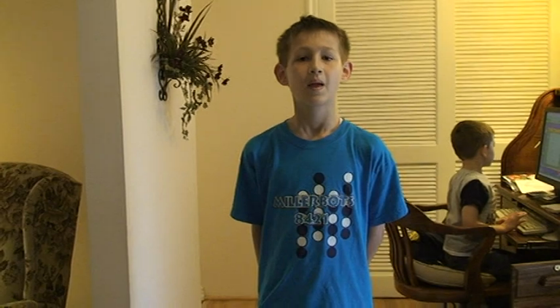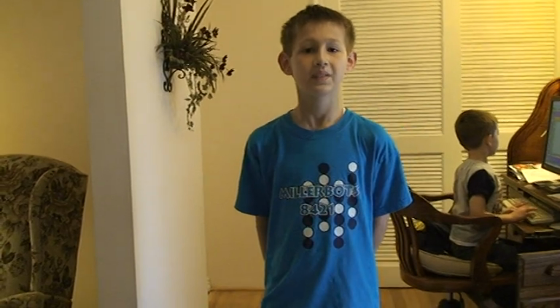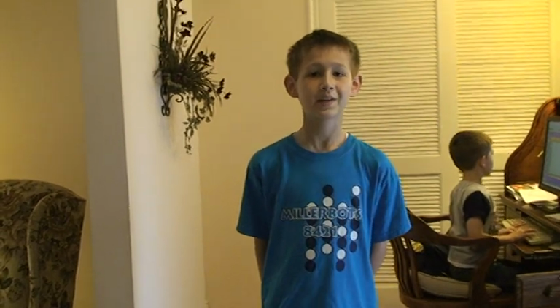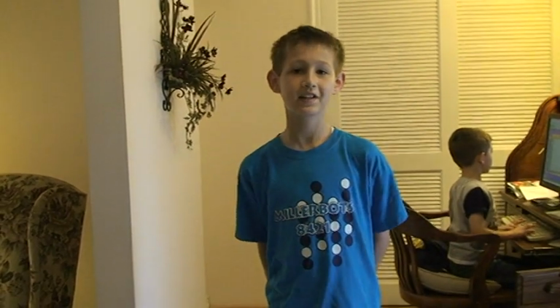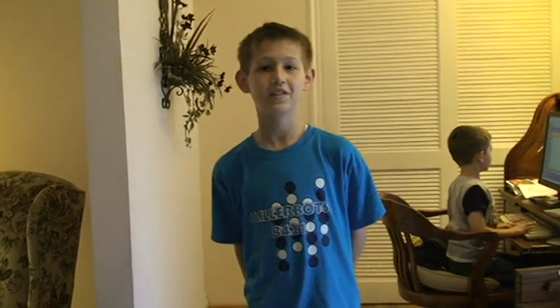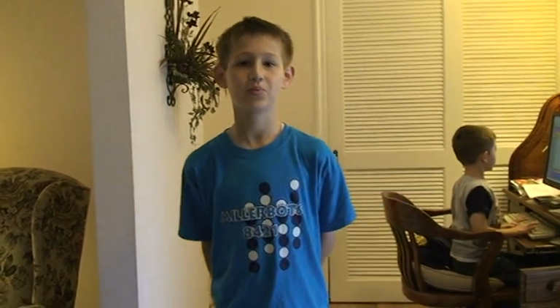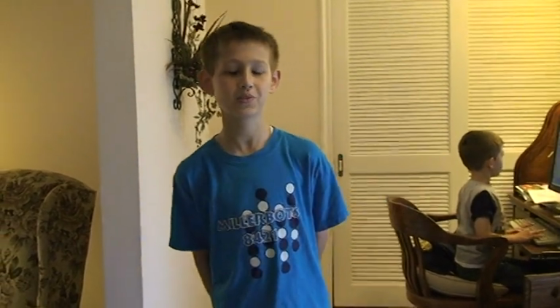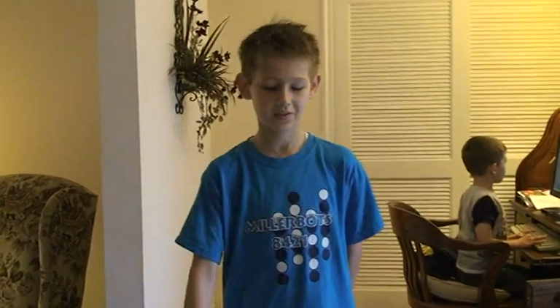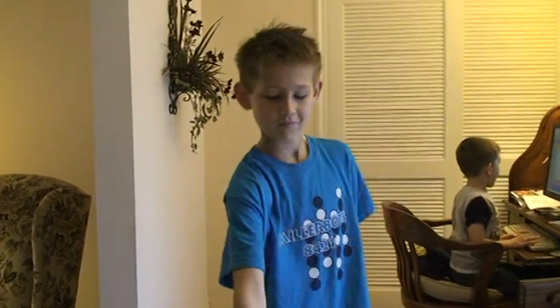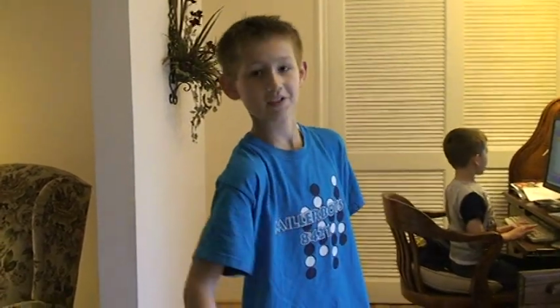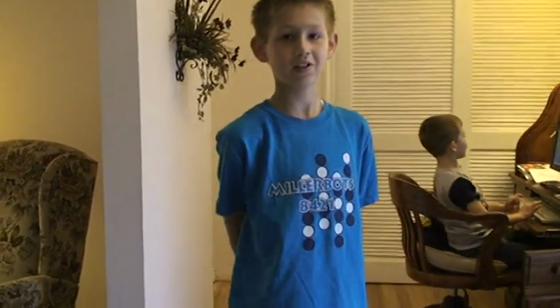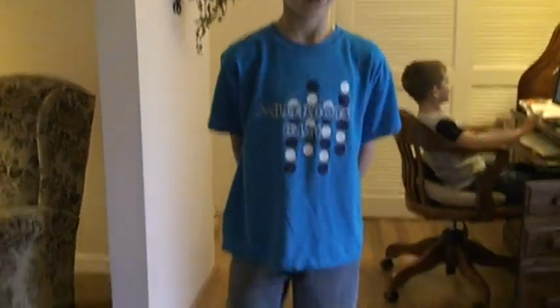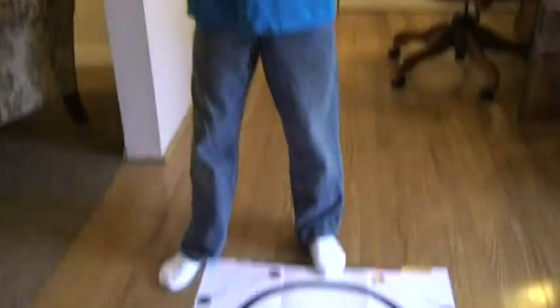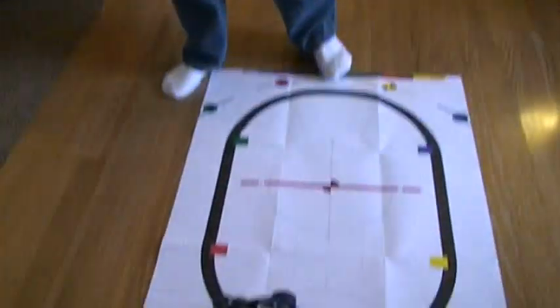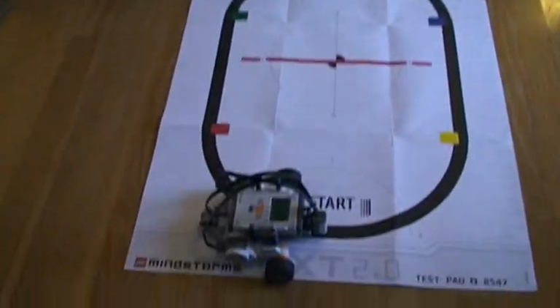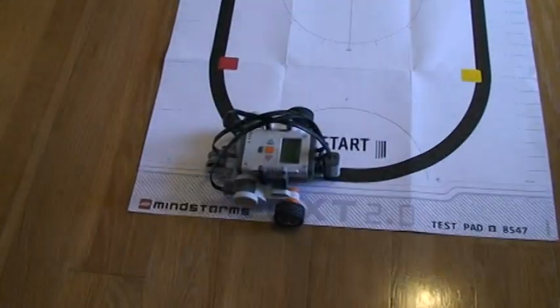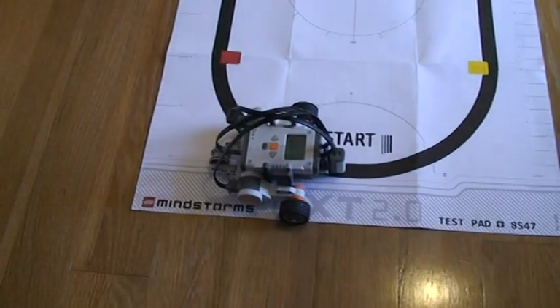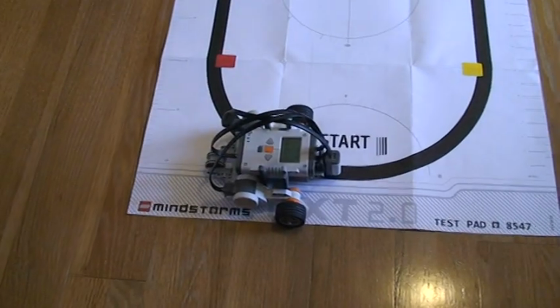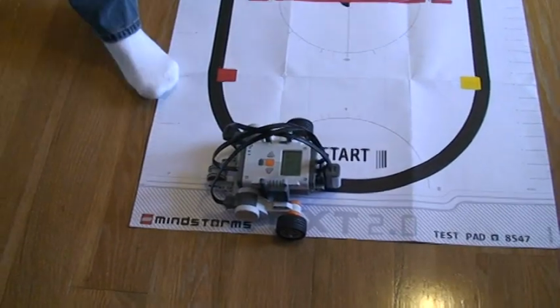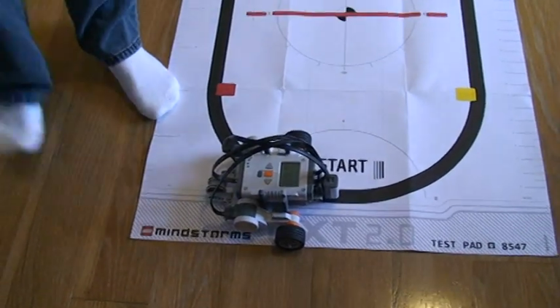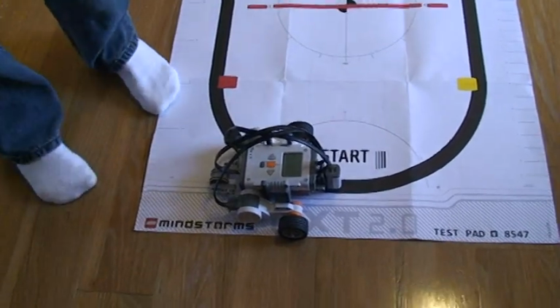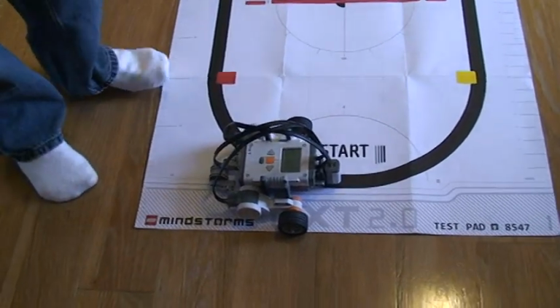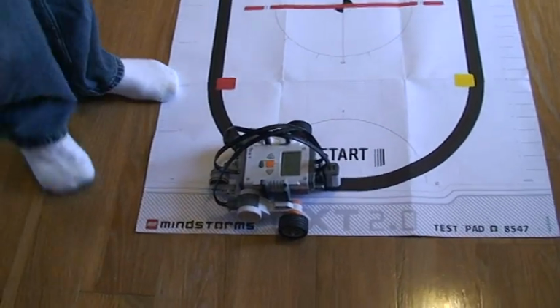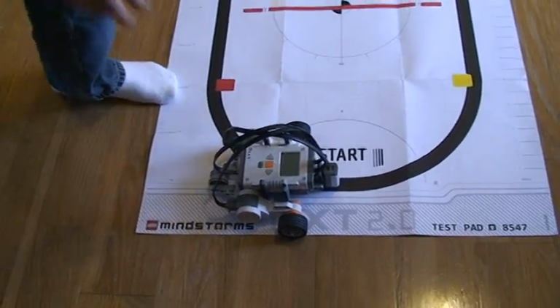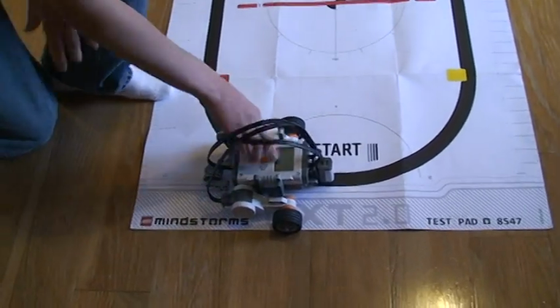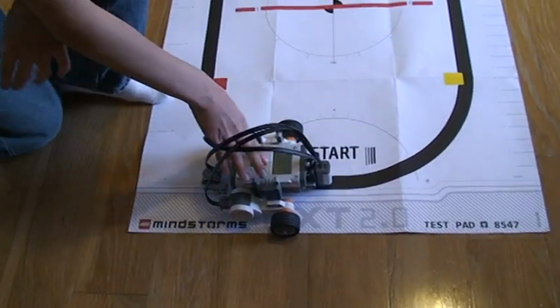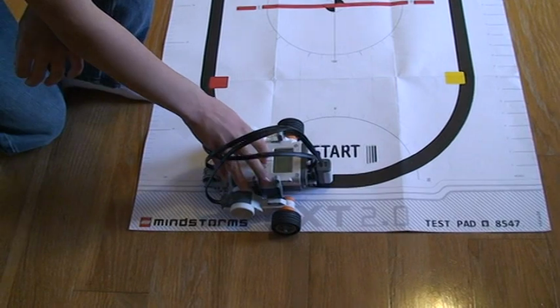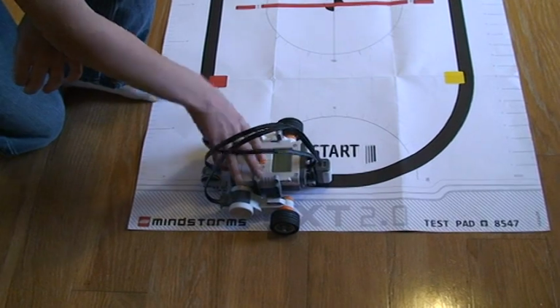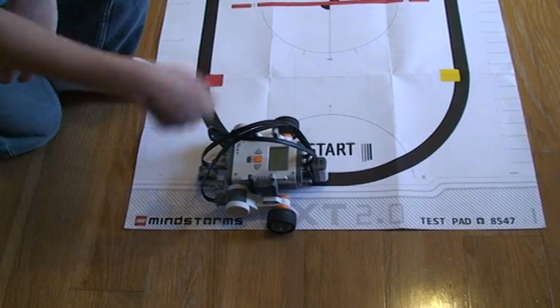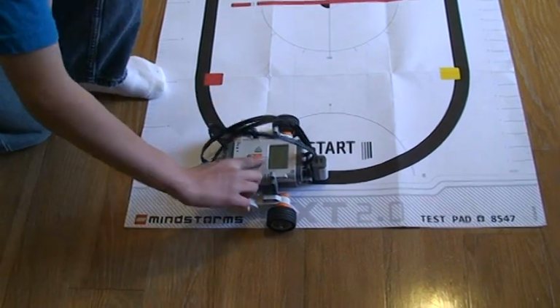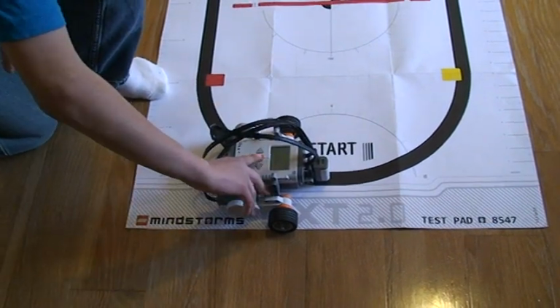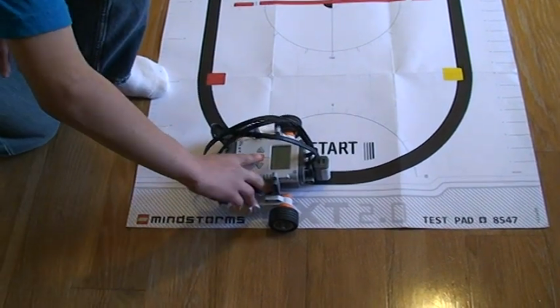This is my NXT 2.0 — it's right down there. It's designed to follow lines, and I made it.